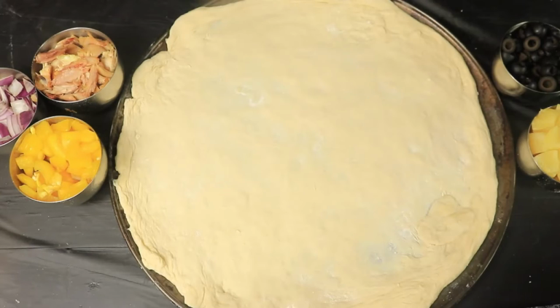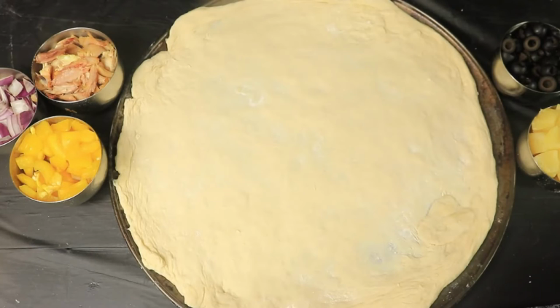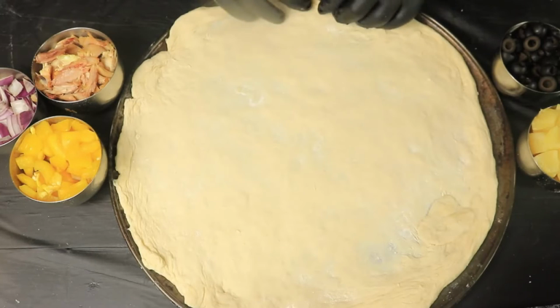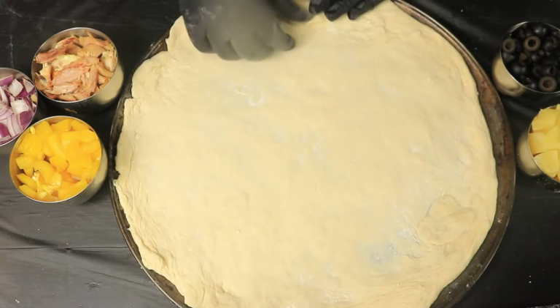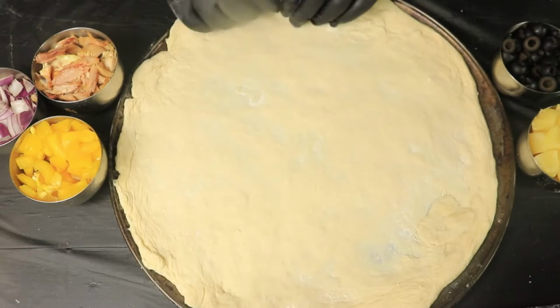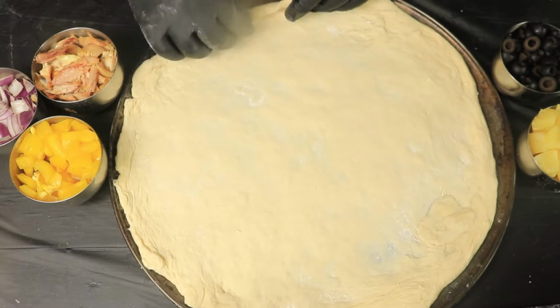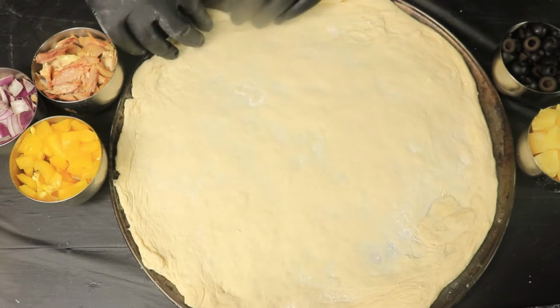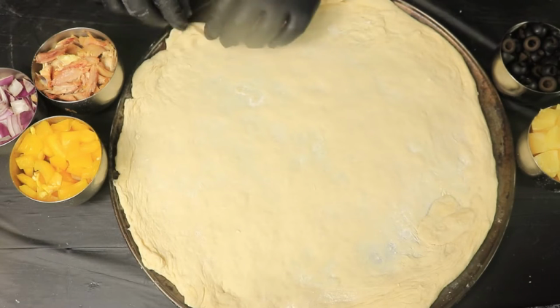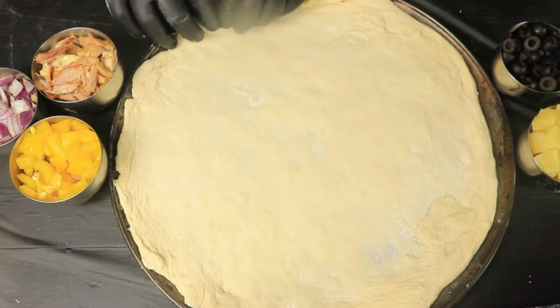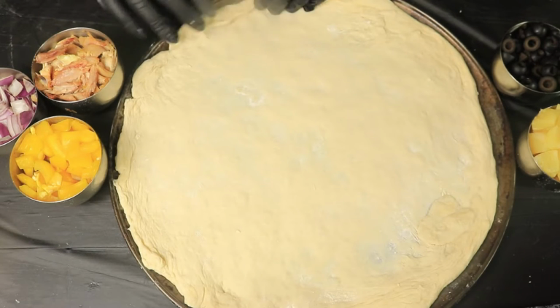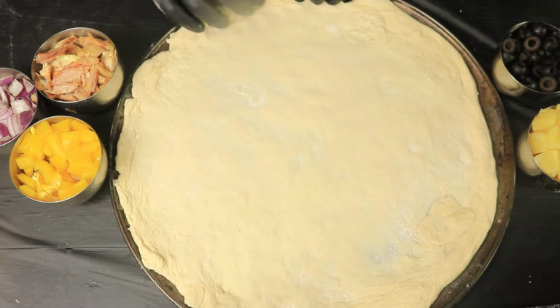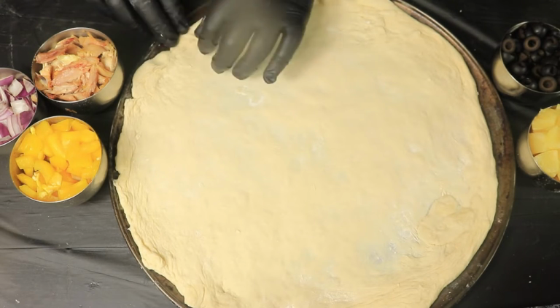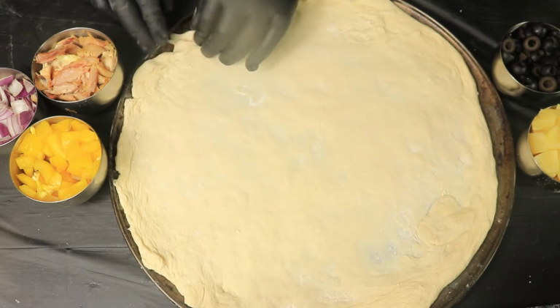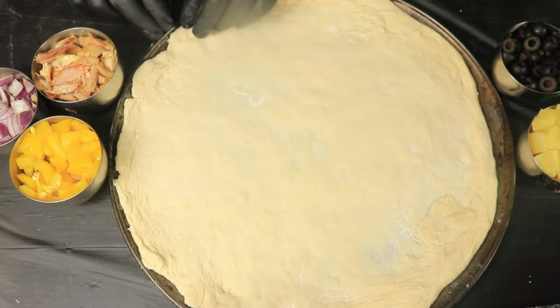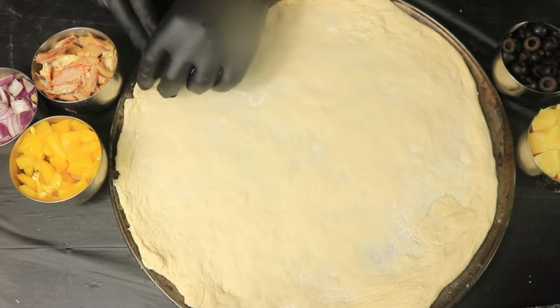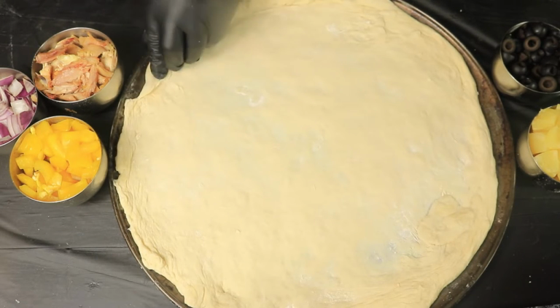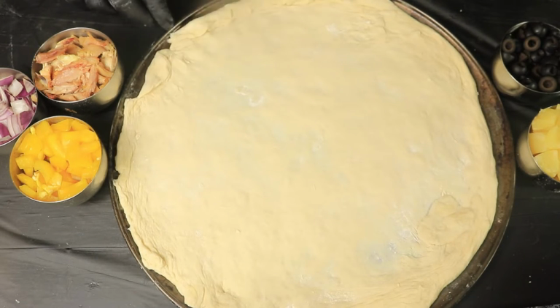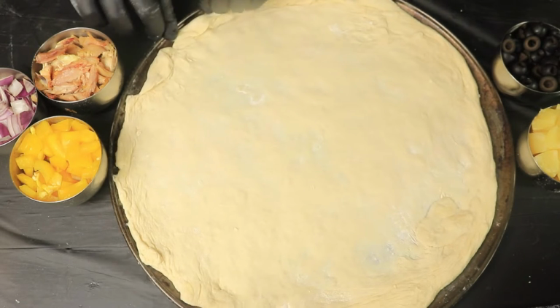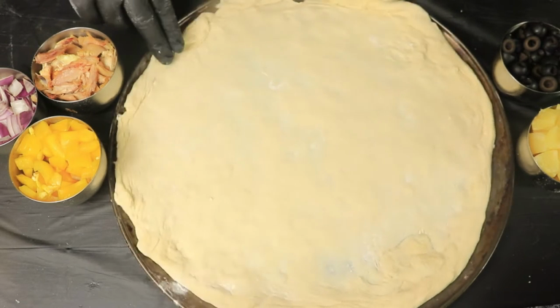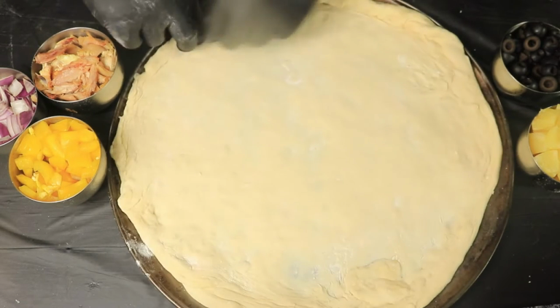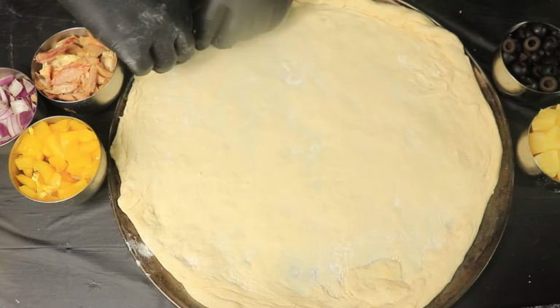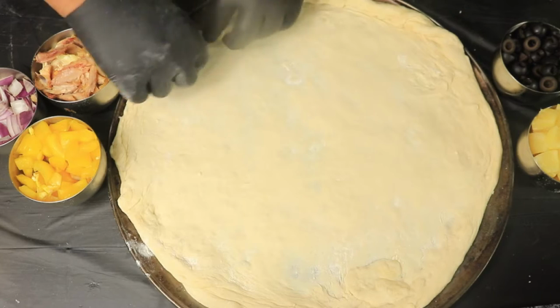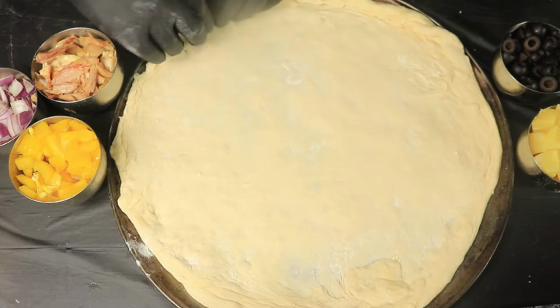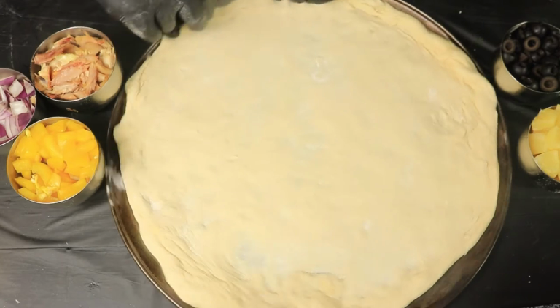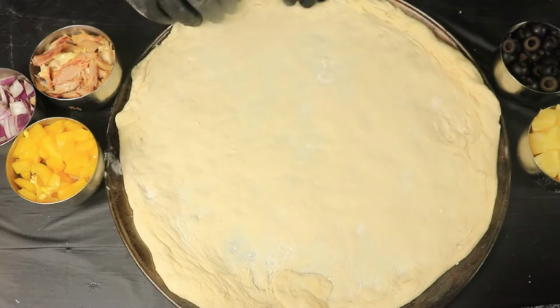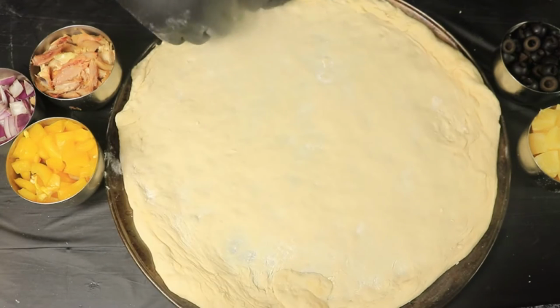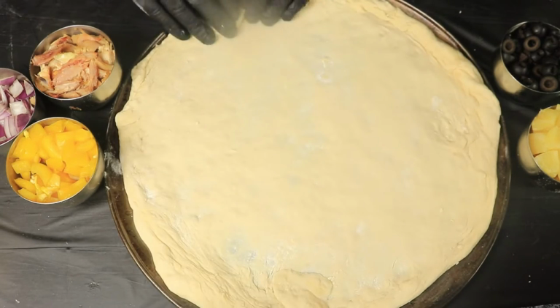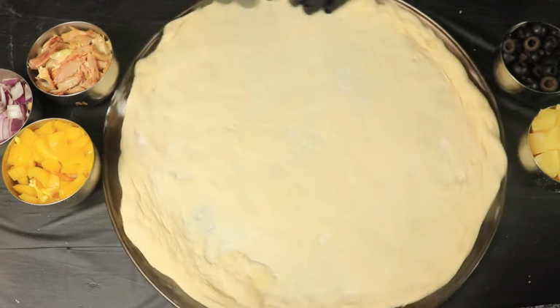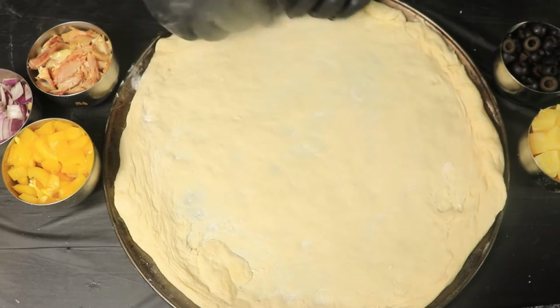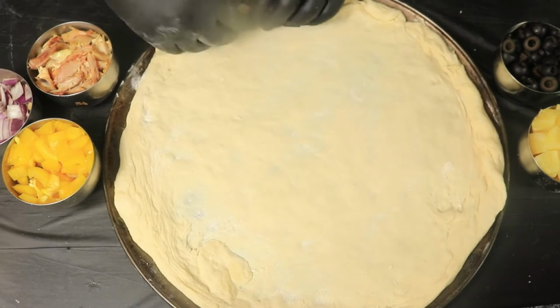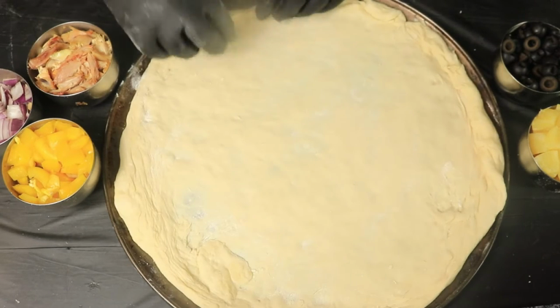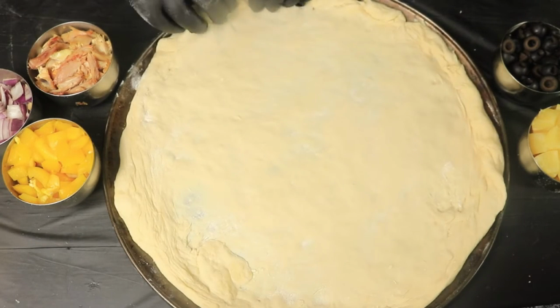I have transferred my dough over to my pizza pan, and now I will start folding the edges of the dough to make the pizza crust.